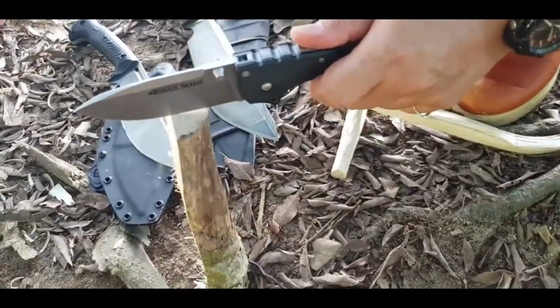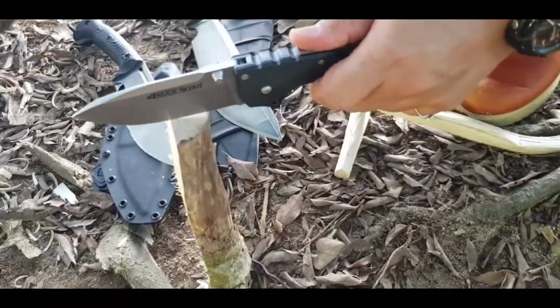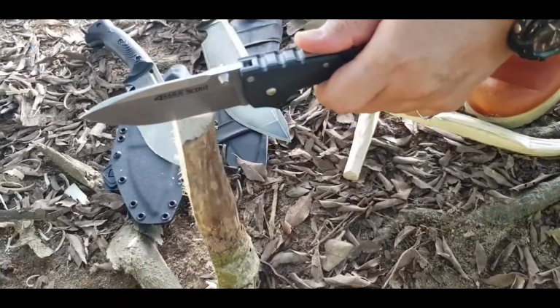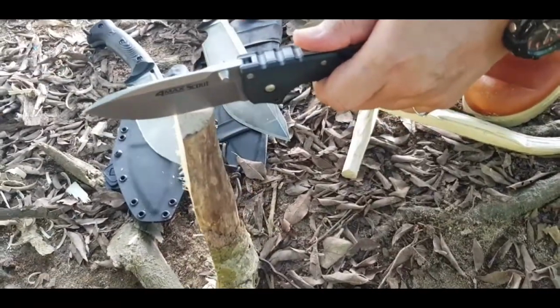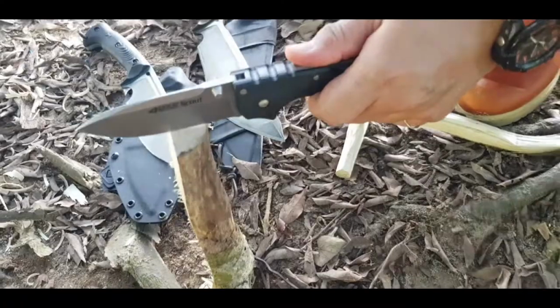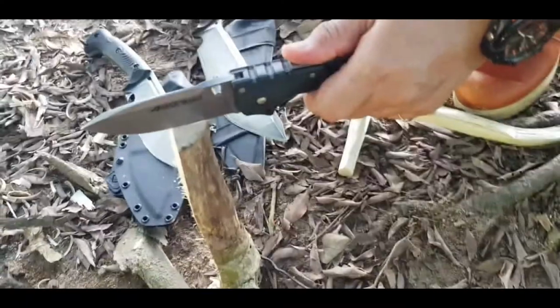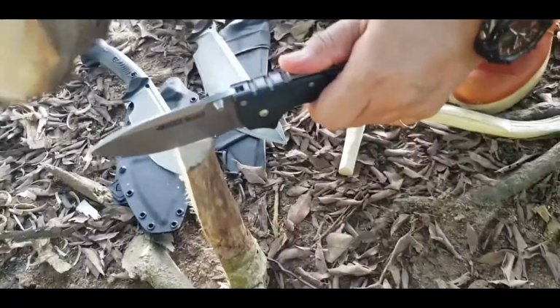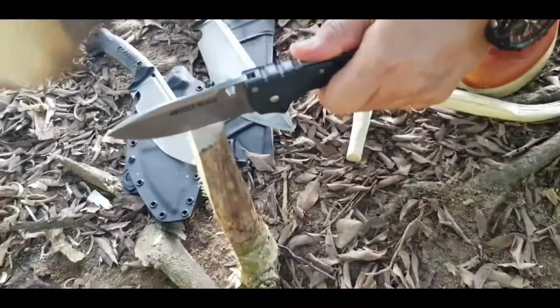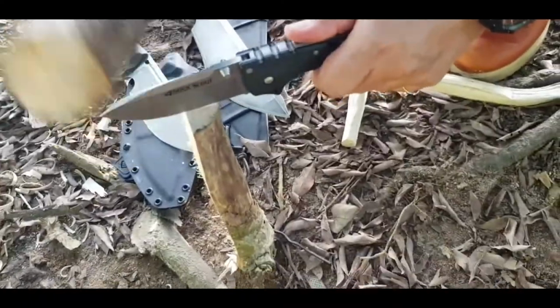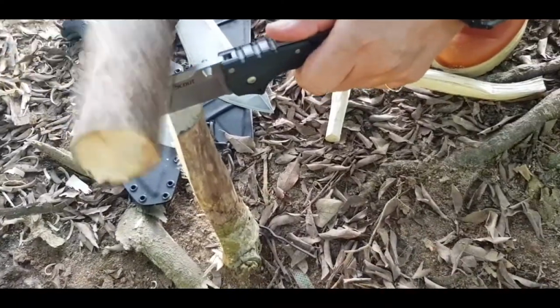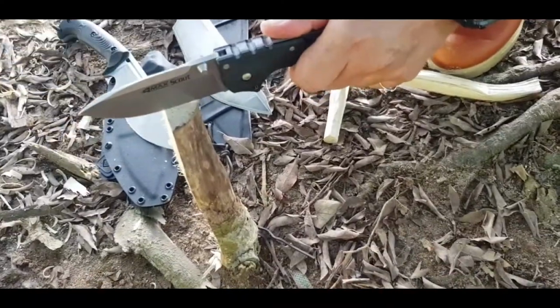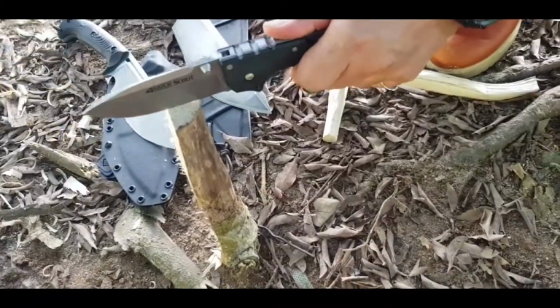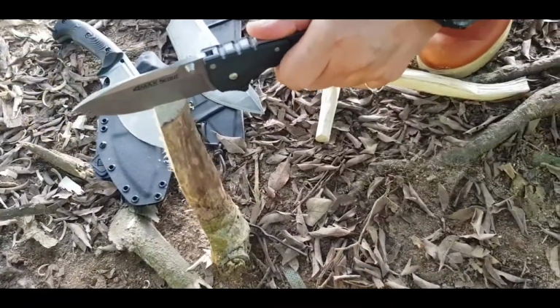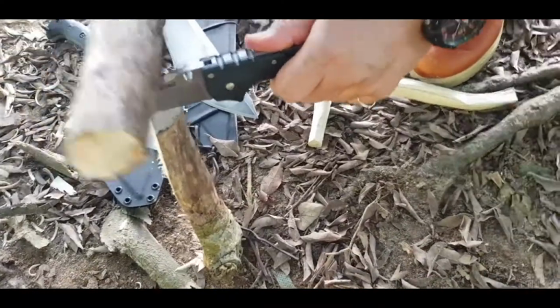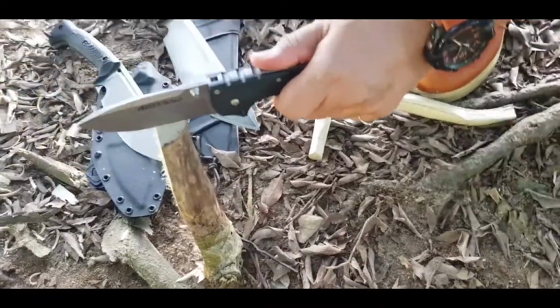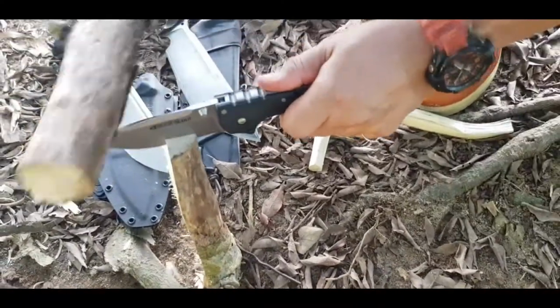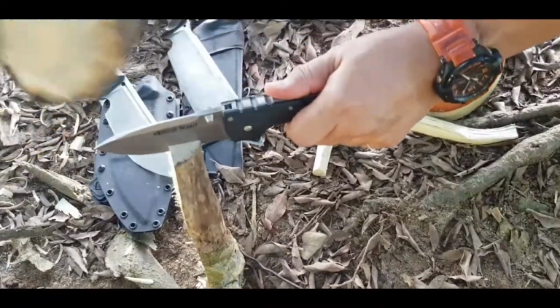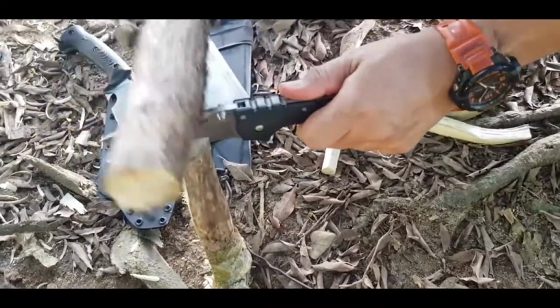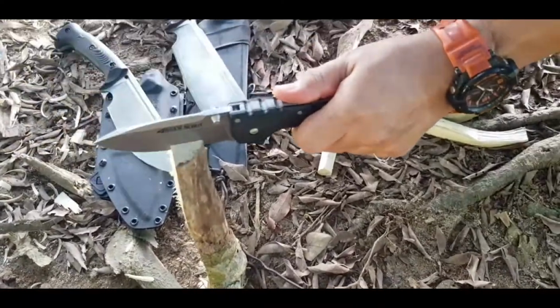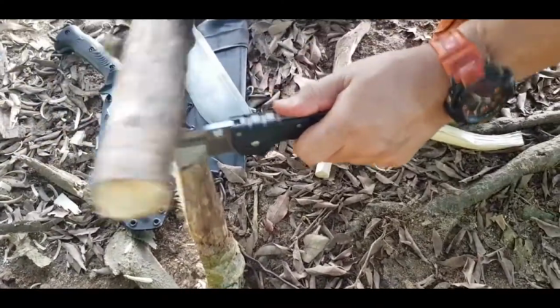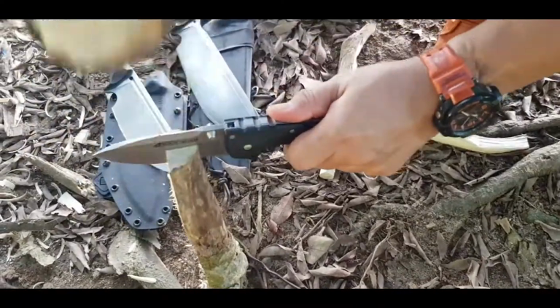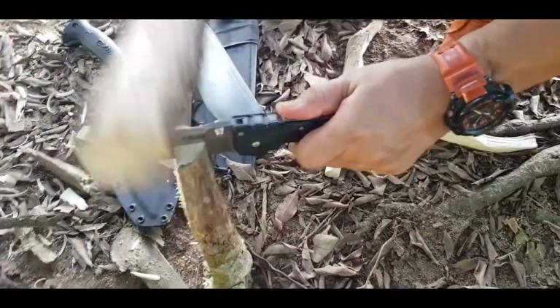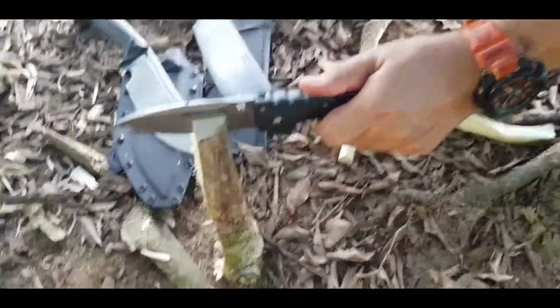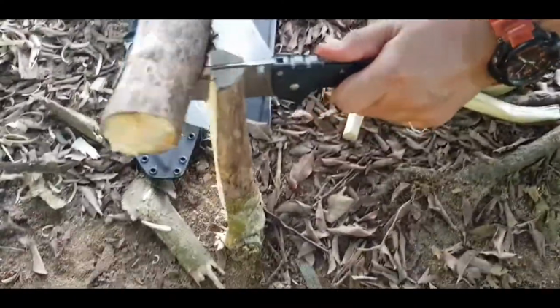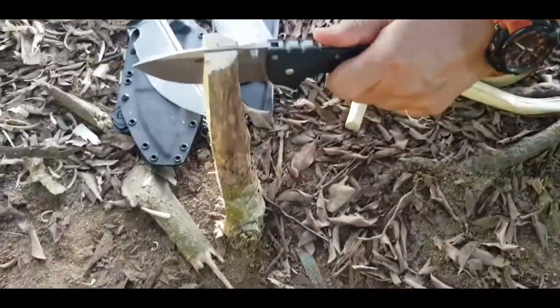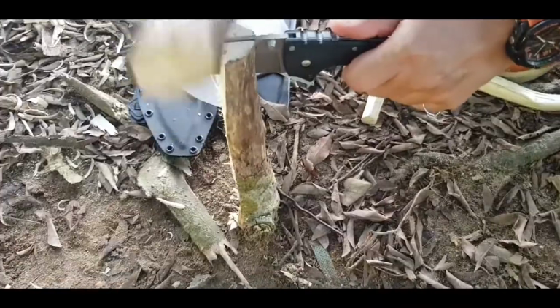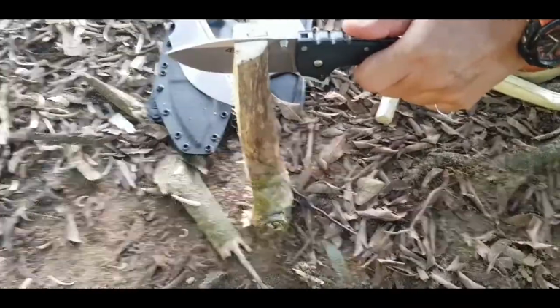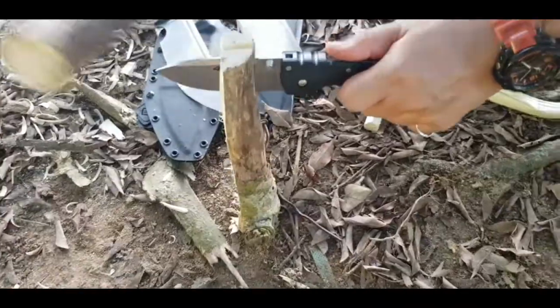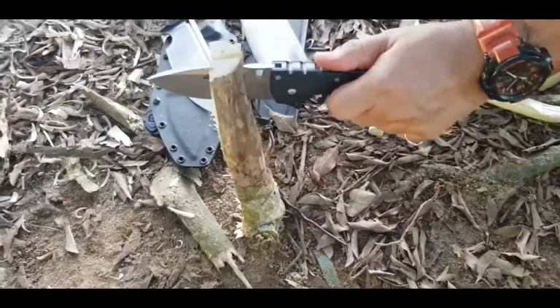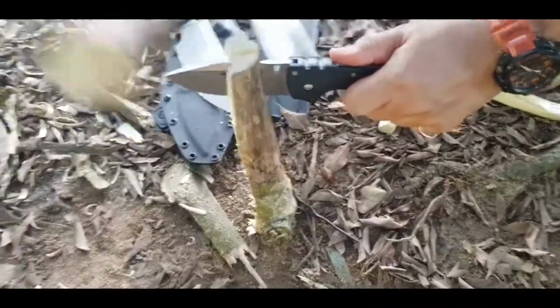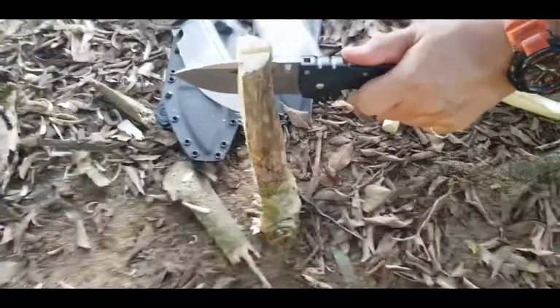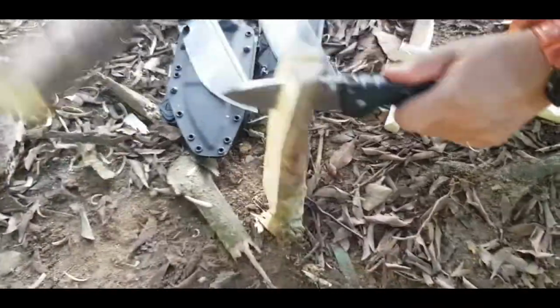This is Cold Steel for Mexico. It's a folding knife and we are batoning with it.